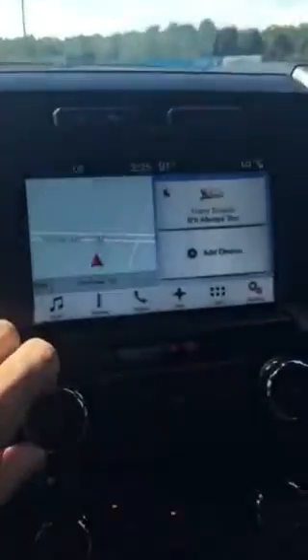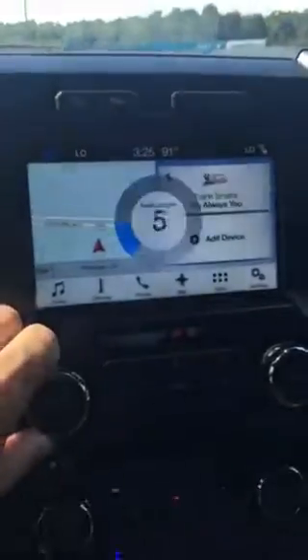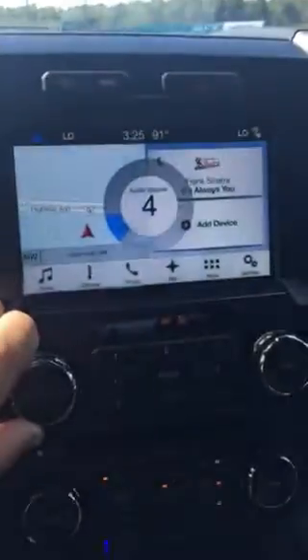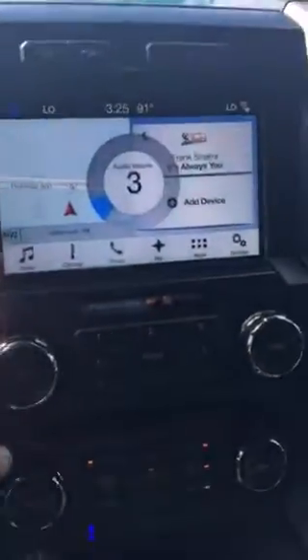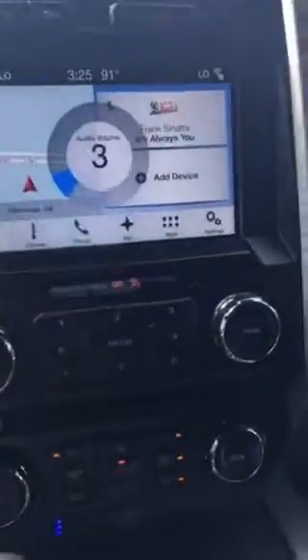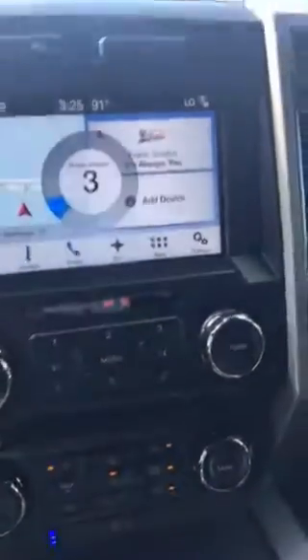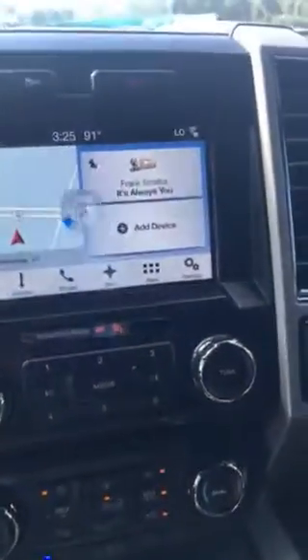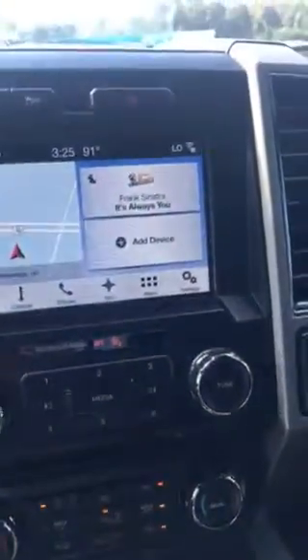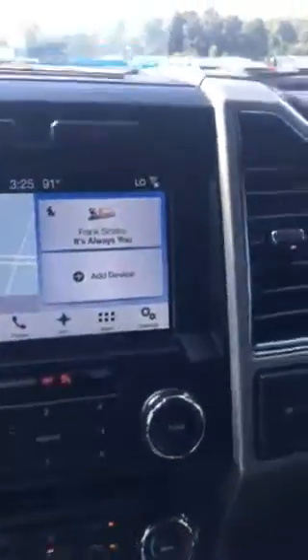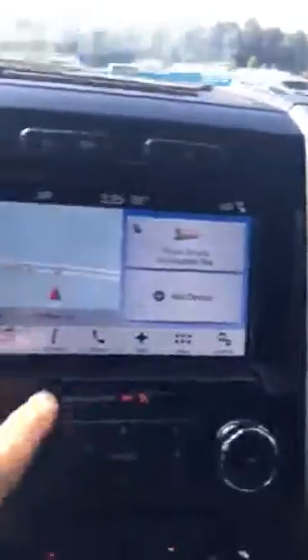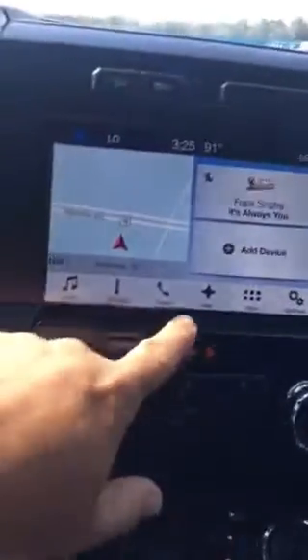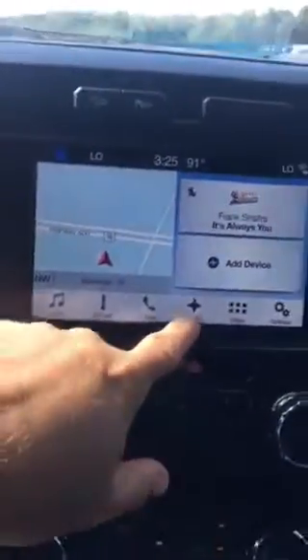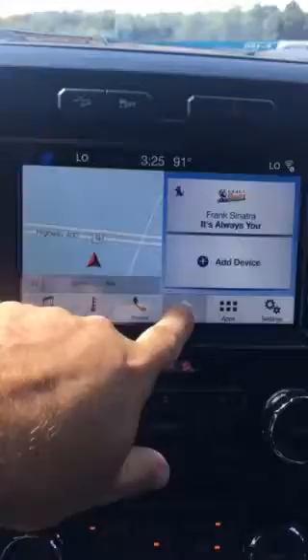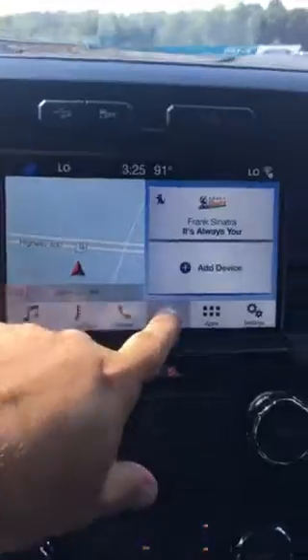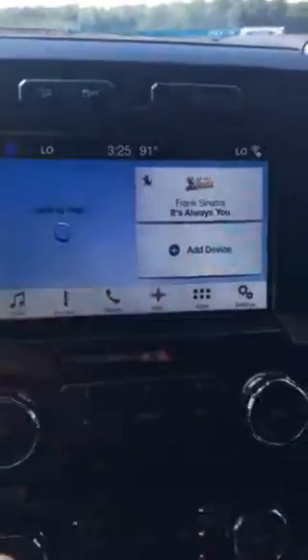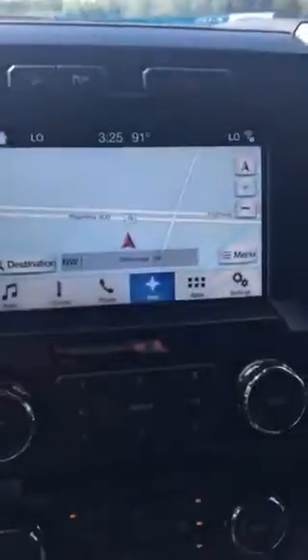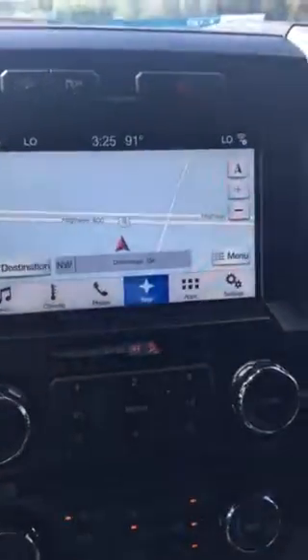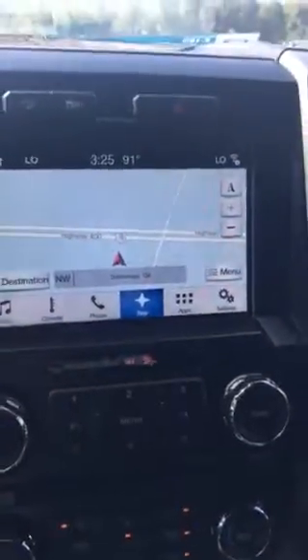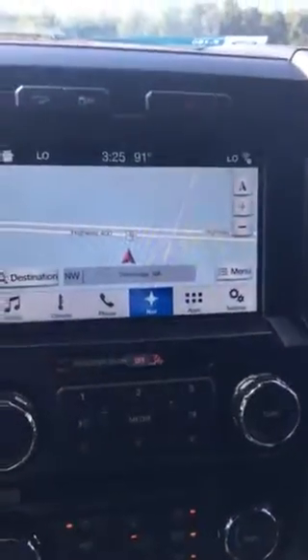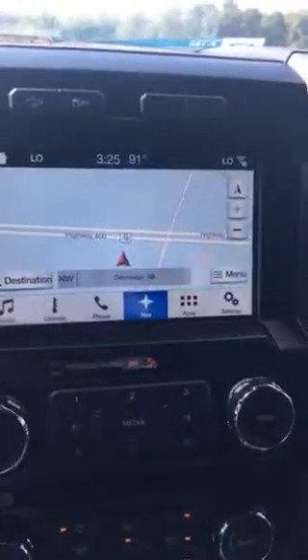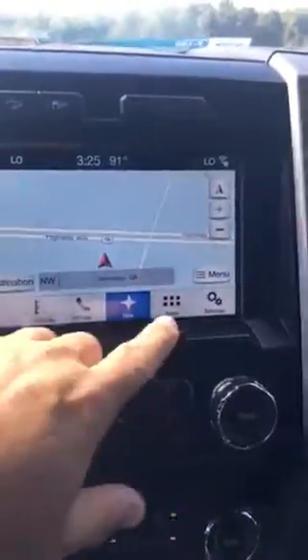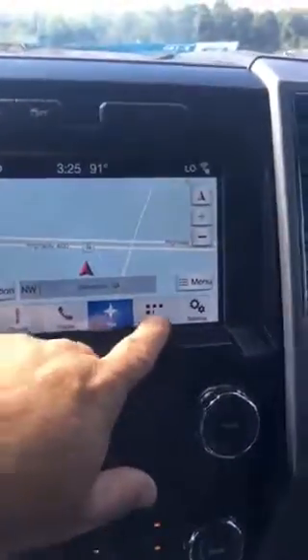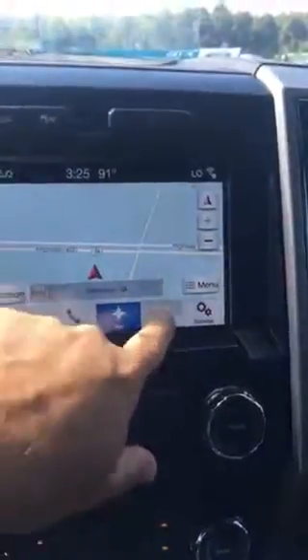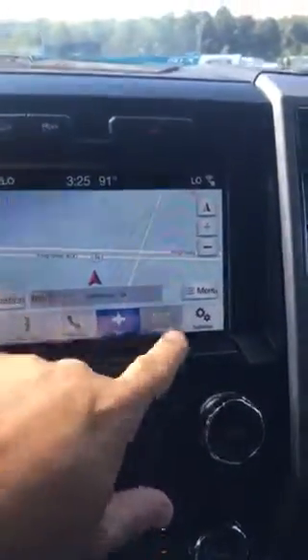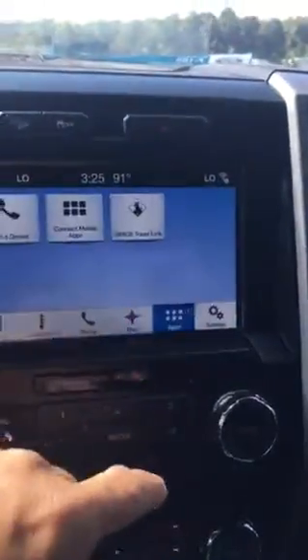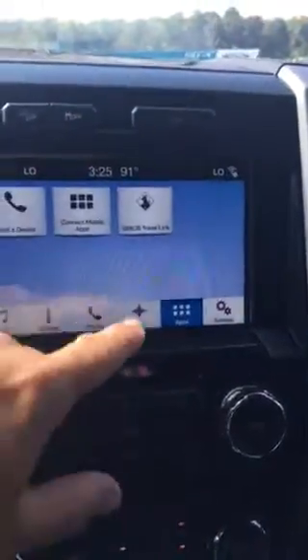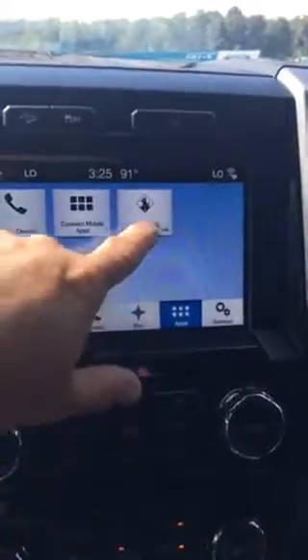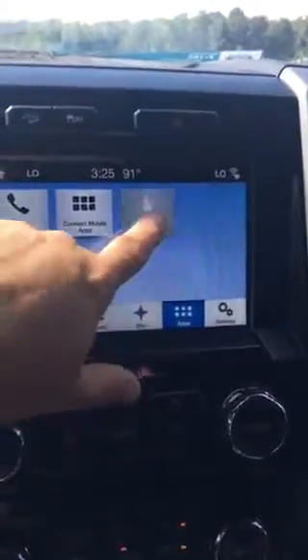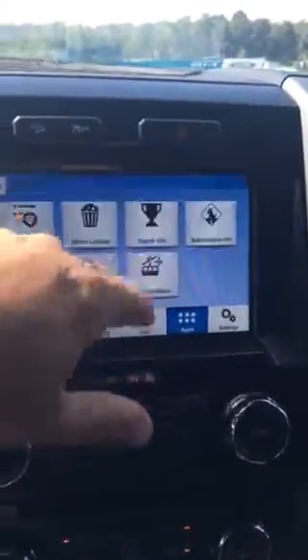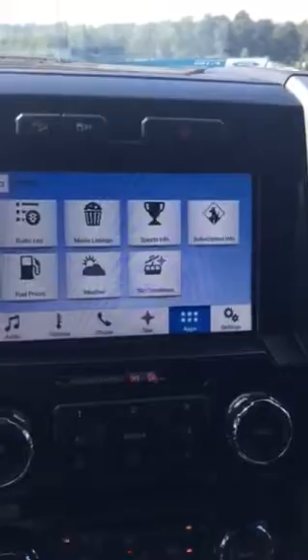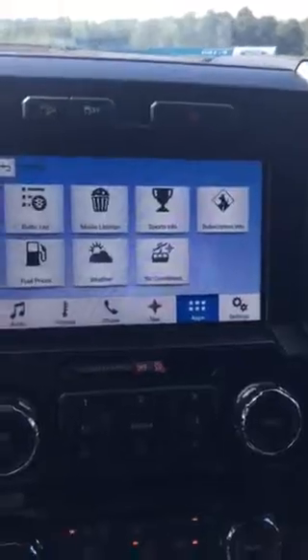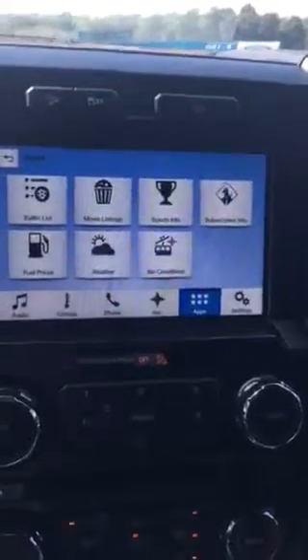You asked me, Craig — this one does have navigation, just like that other truck we looked at. It also has the SiriusXM Travel Link, so like we talked about — weather and all that.